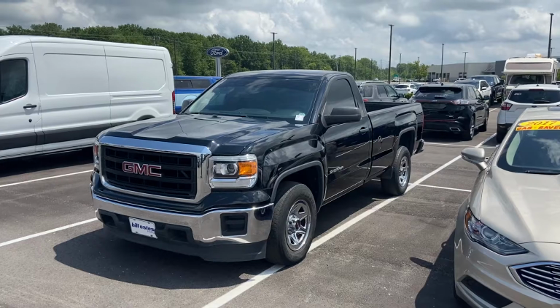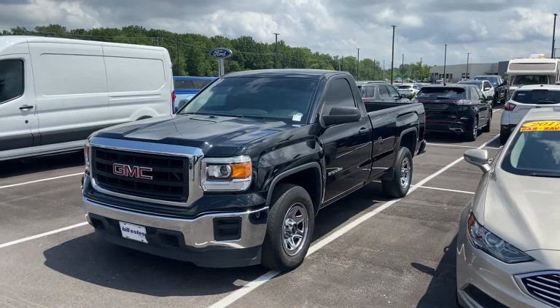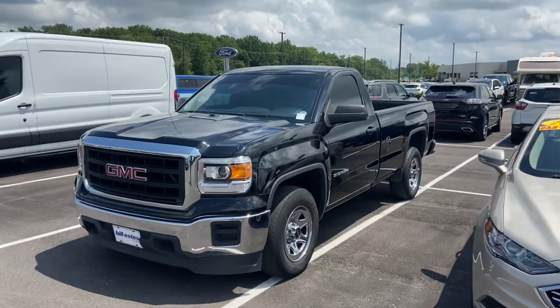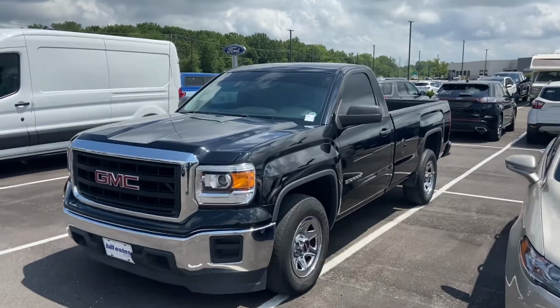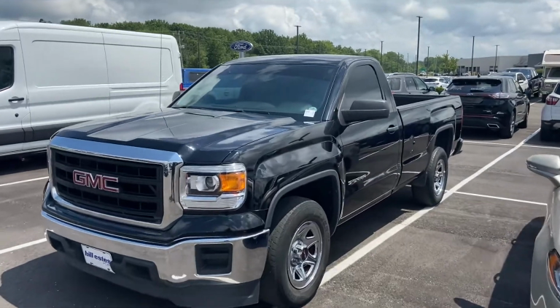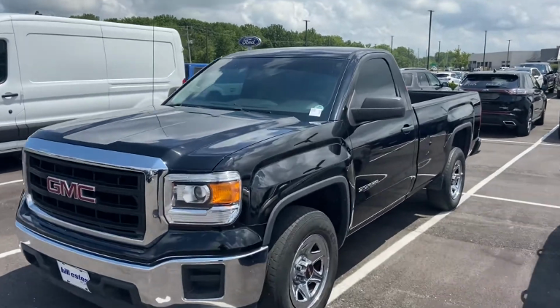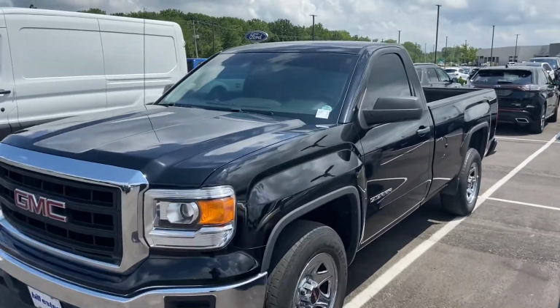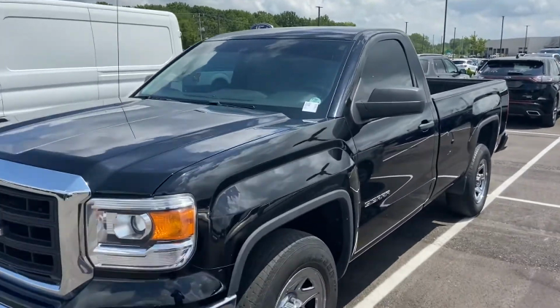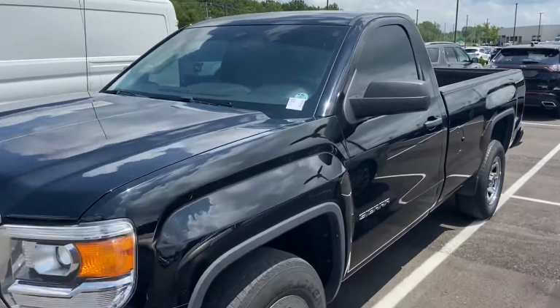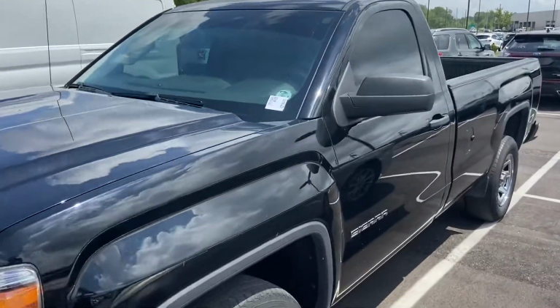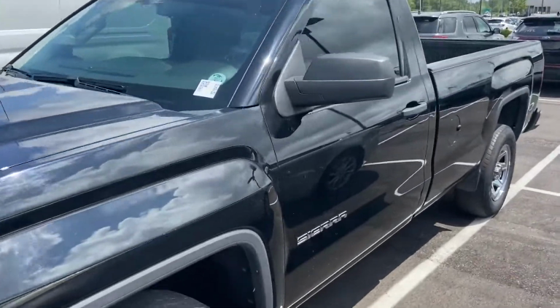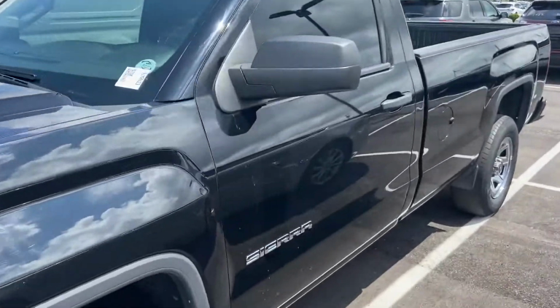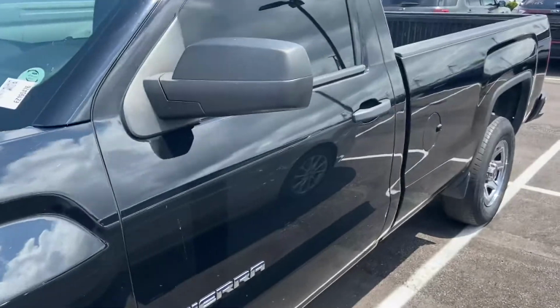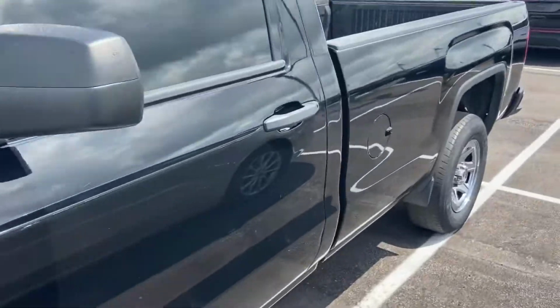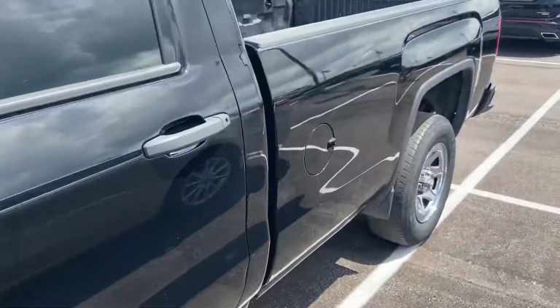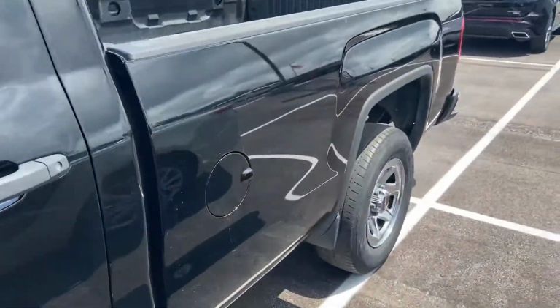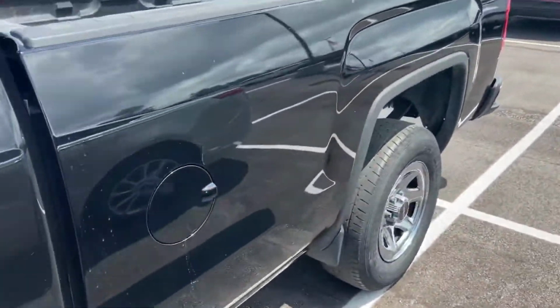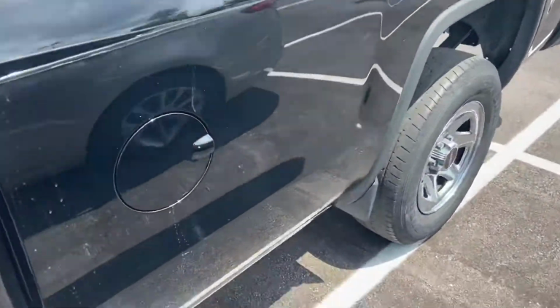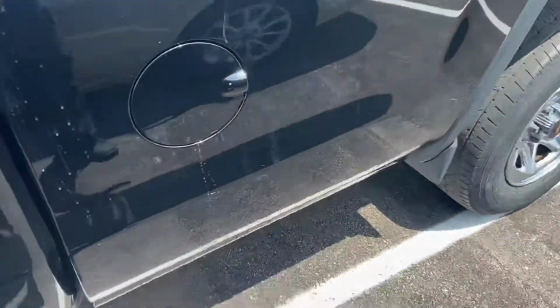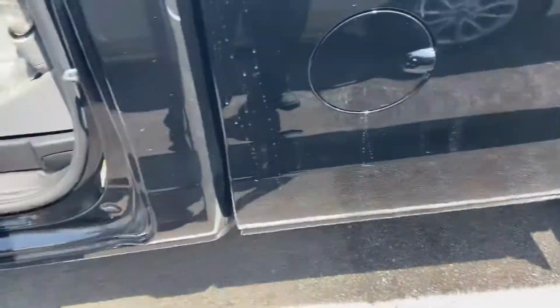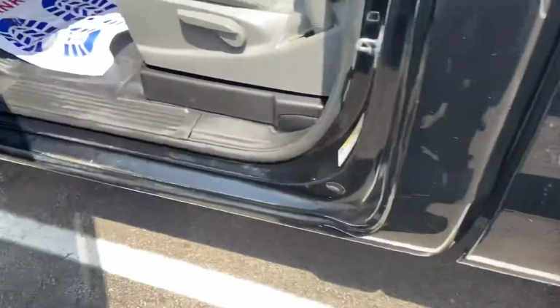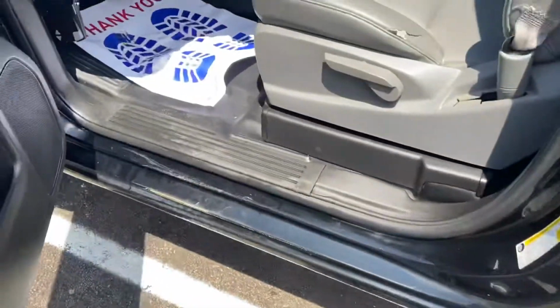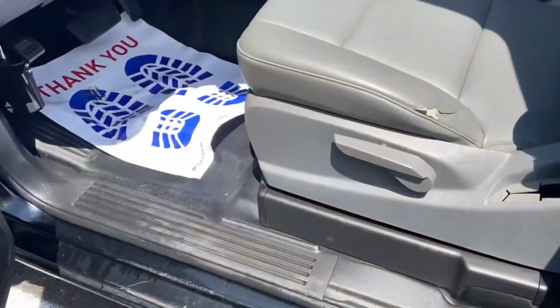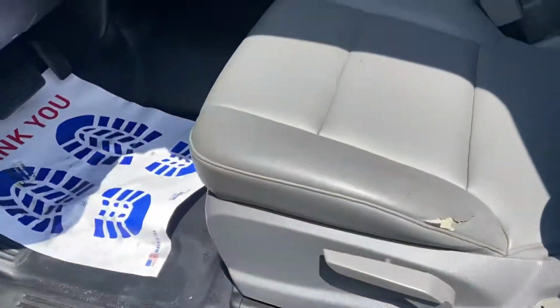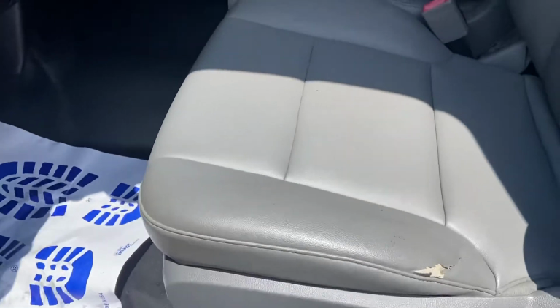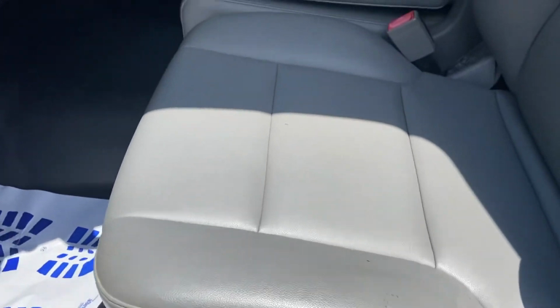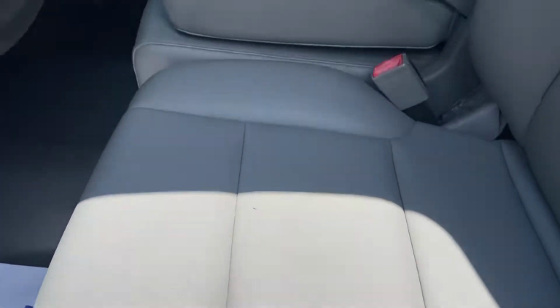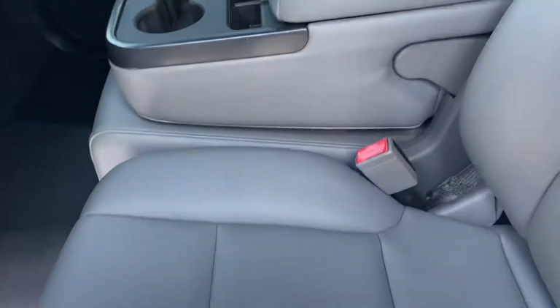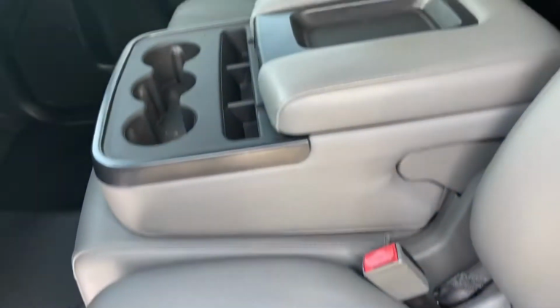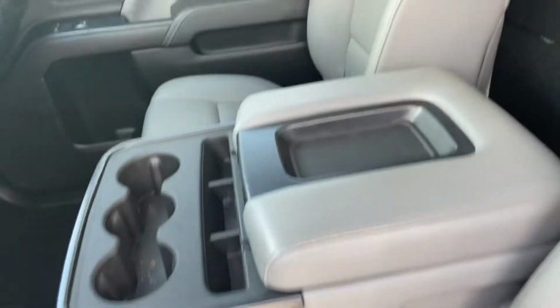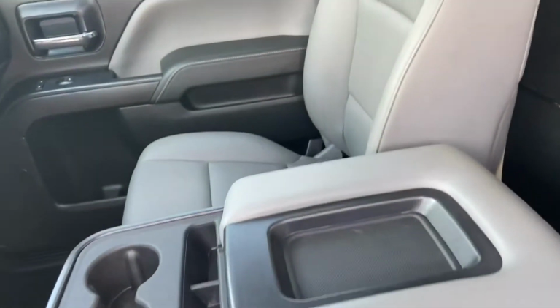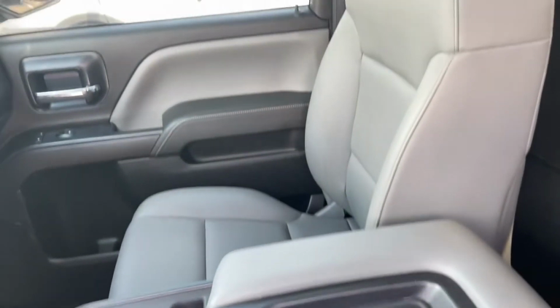This is Steve Anger with Bill Estes Ford. This is the 2014 GMC Sierra. Looks like it does have vinyl interior. Nice work truck.